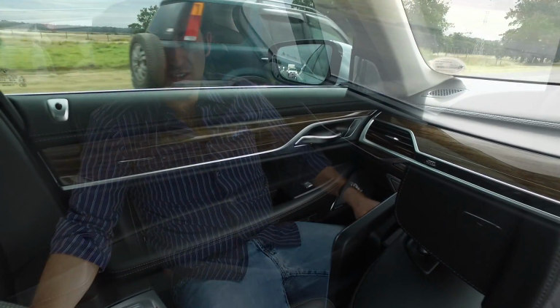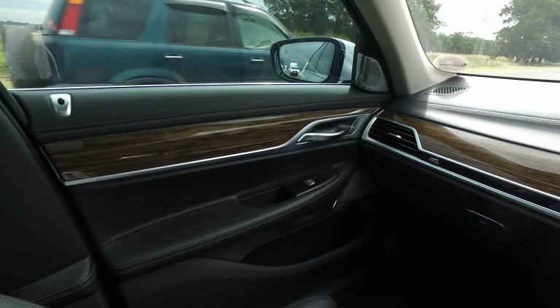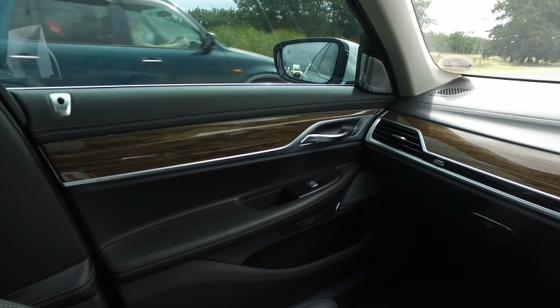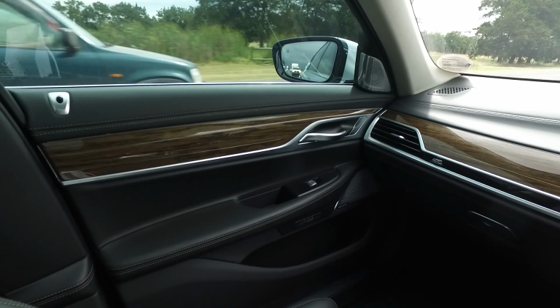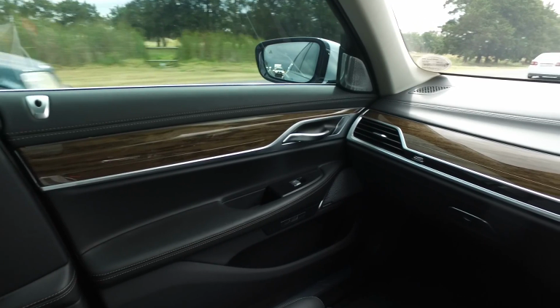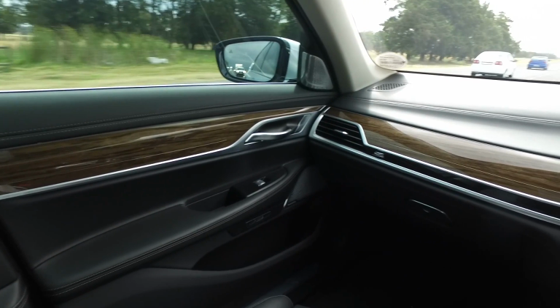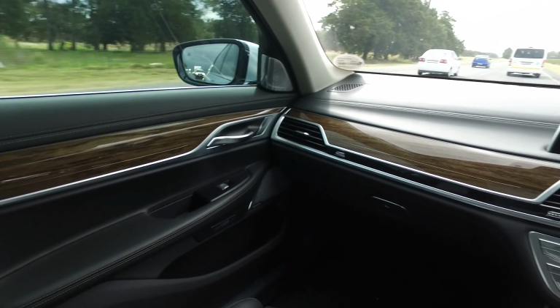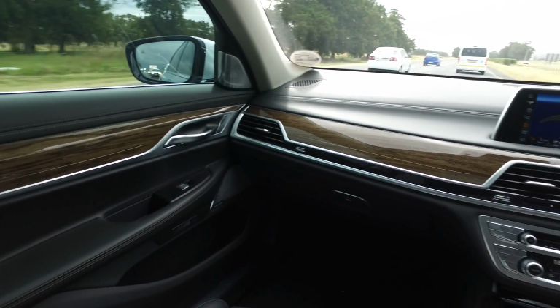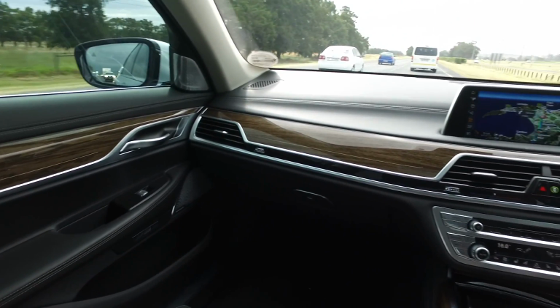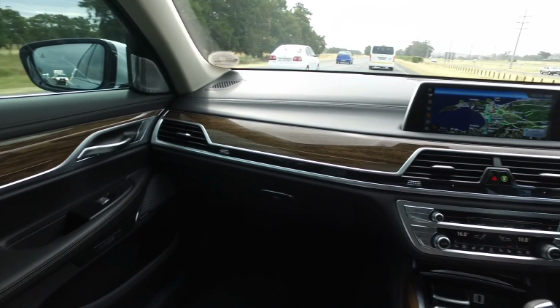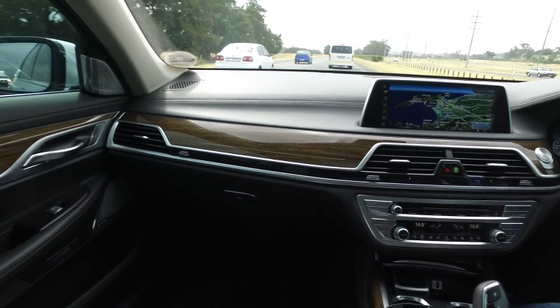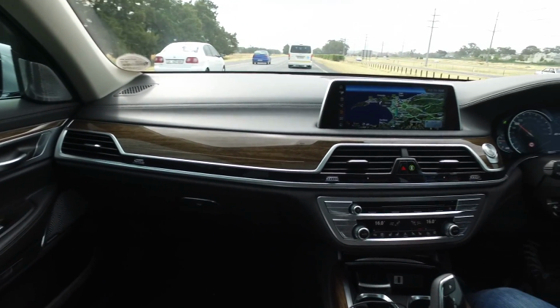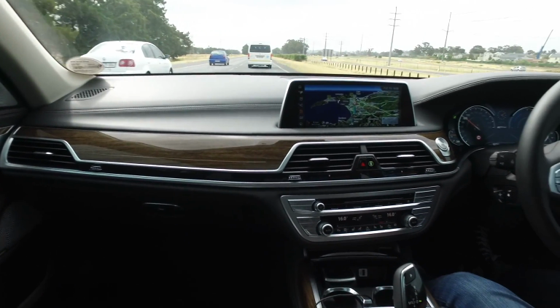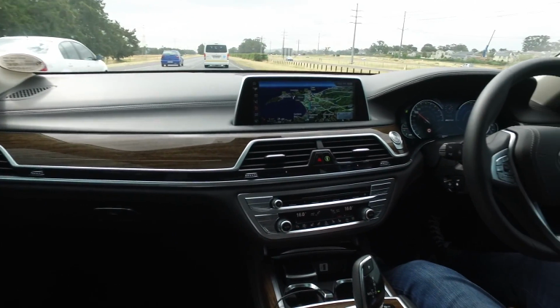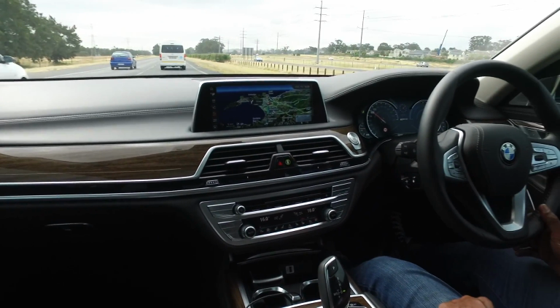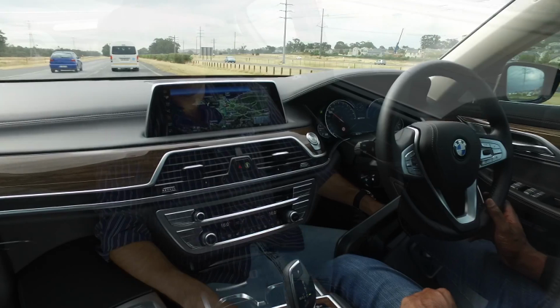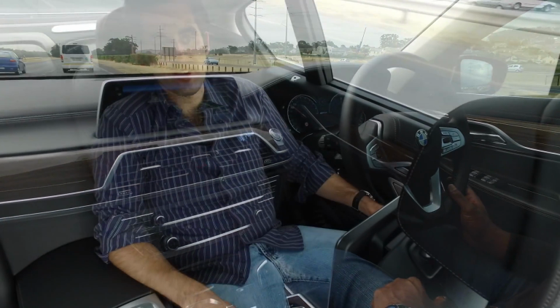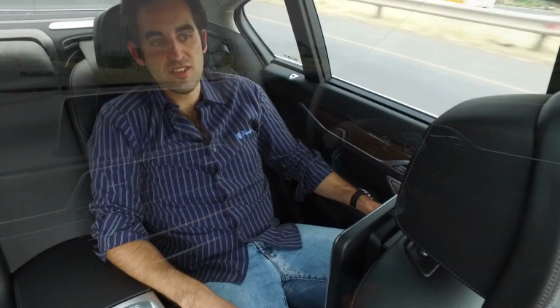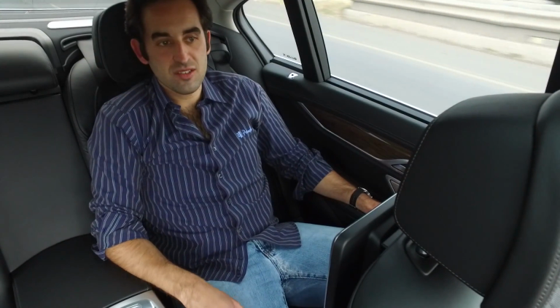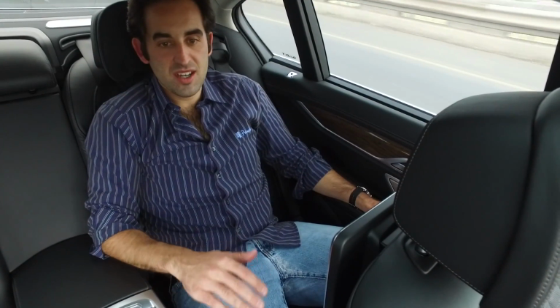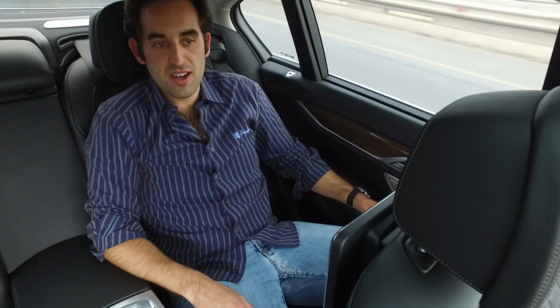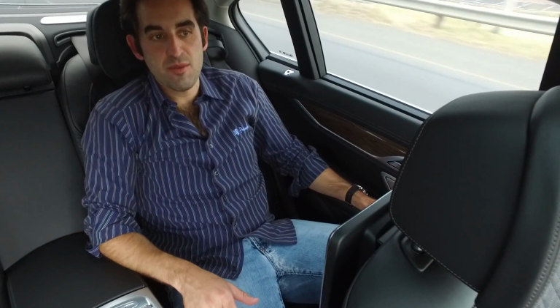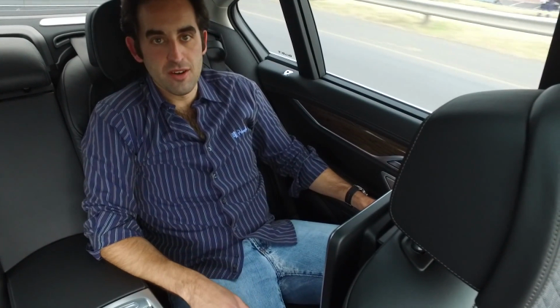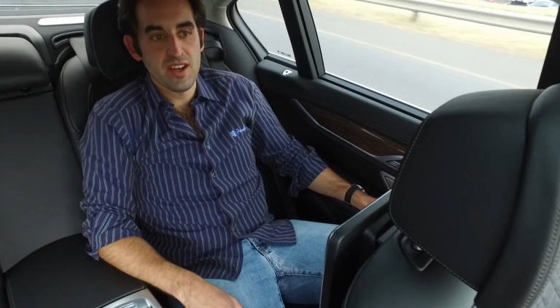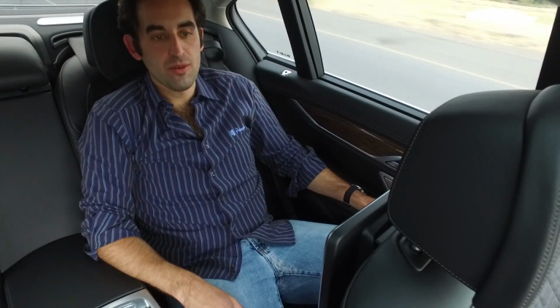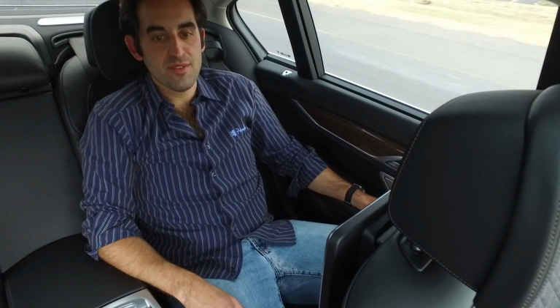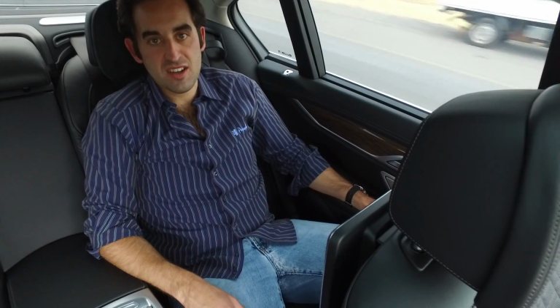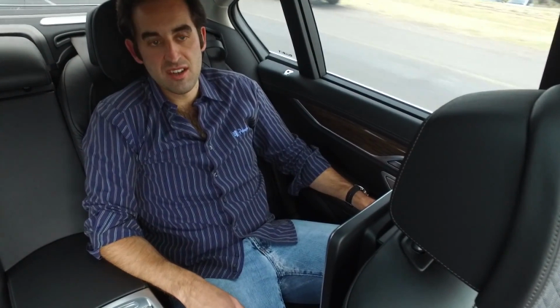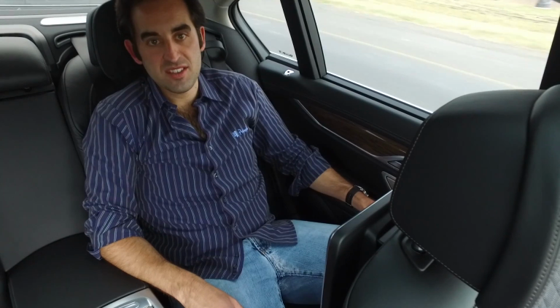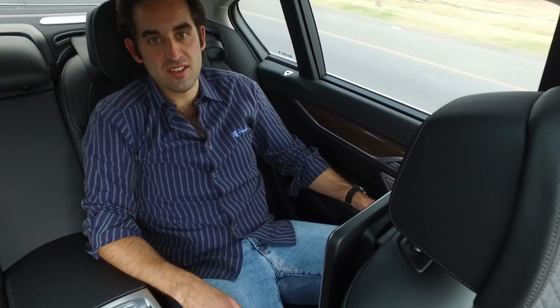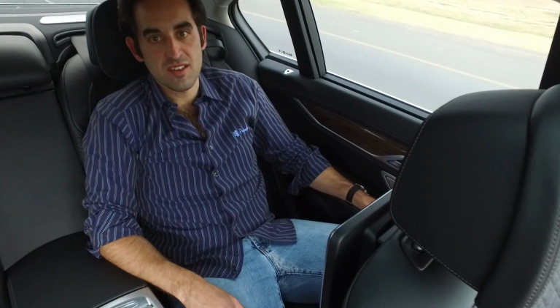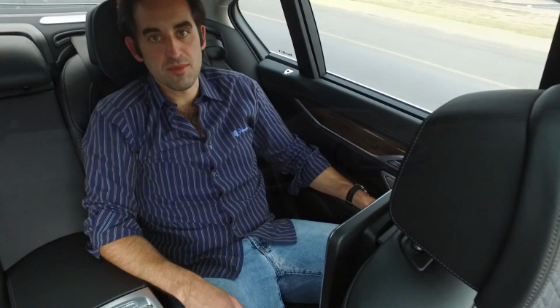Overall it's just a peaceful, quiet place to be, especially here in the 740e with its electric drive, so you've got this spookily quiet ride when you pull off and all the comforts and luxury of a 7 Series BMW.